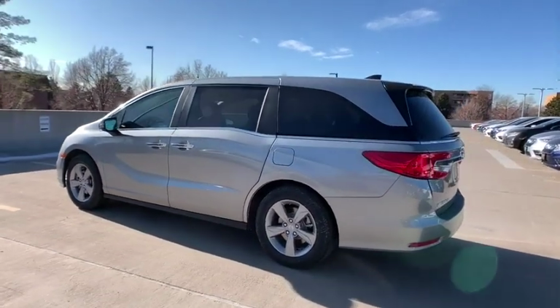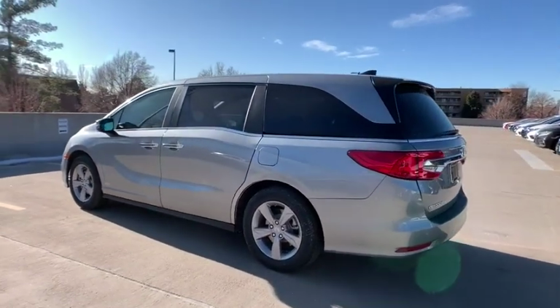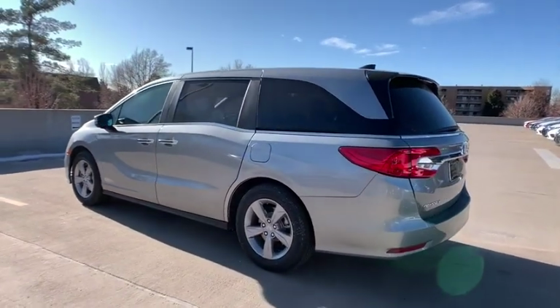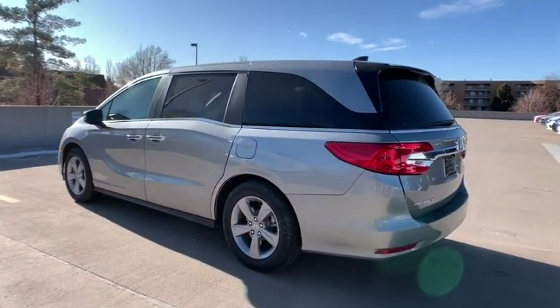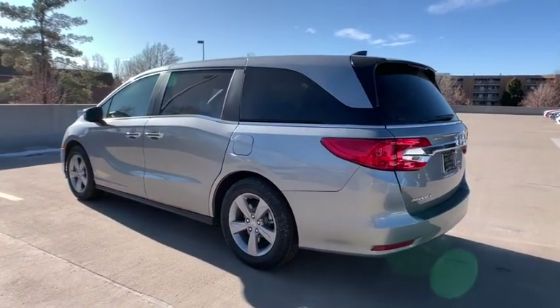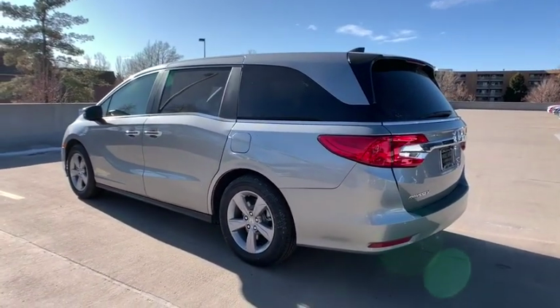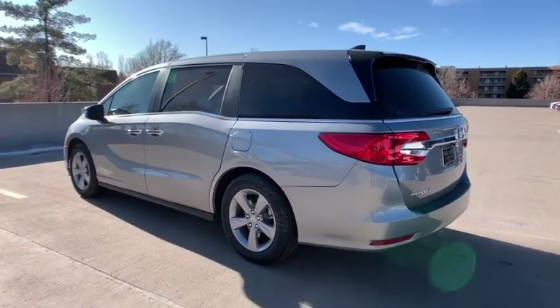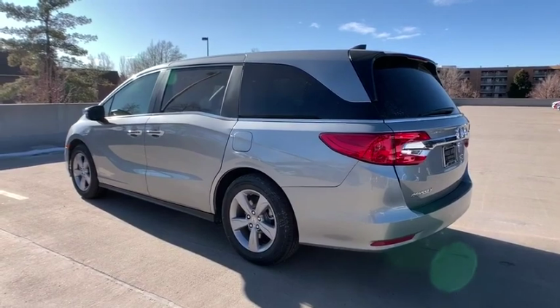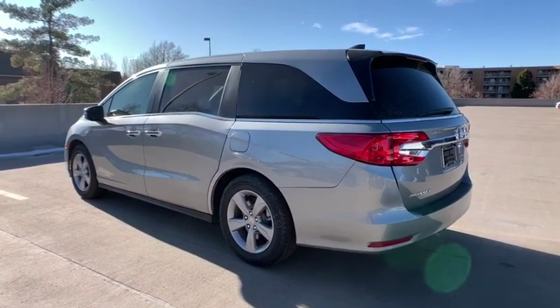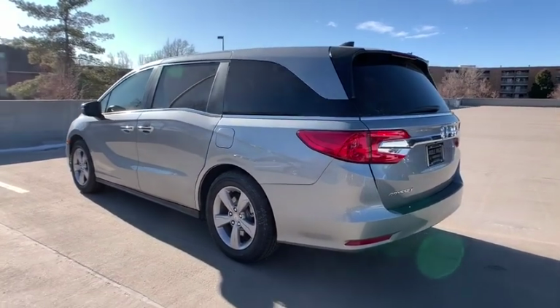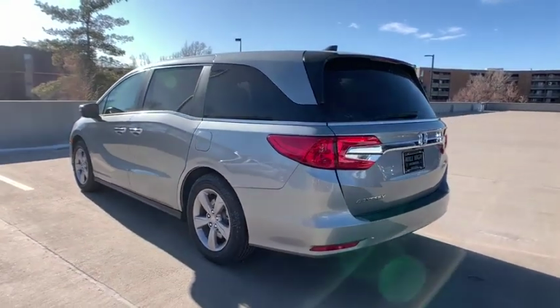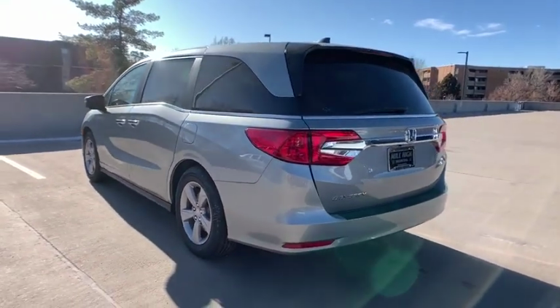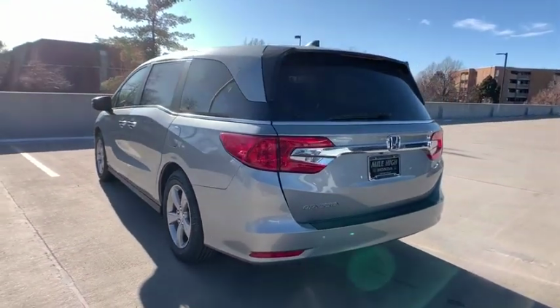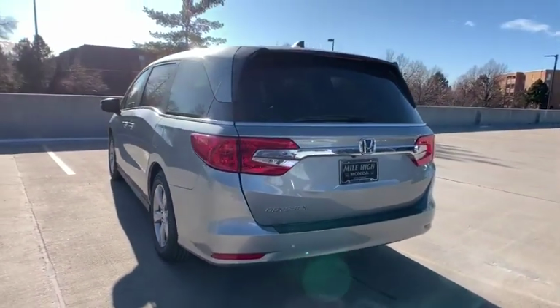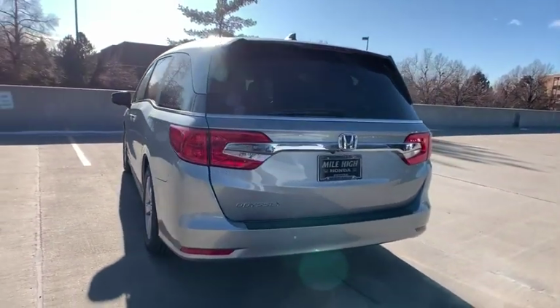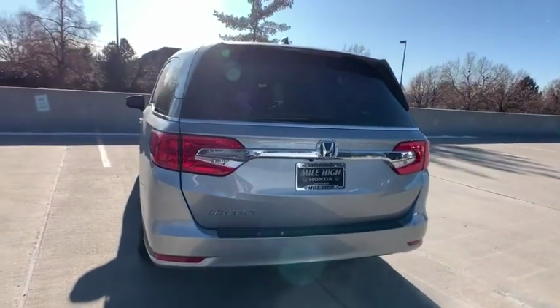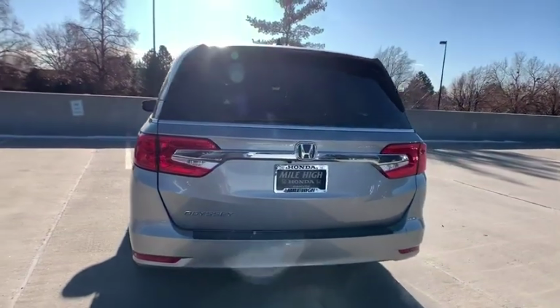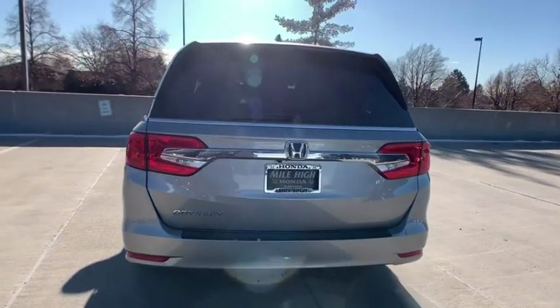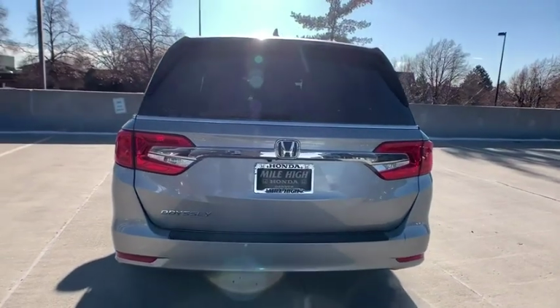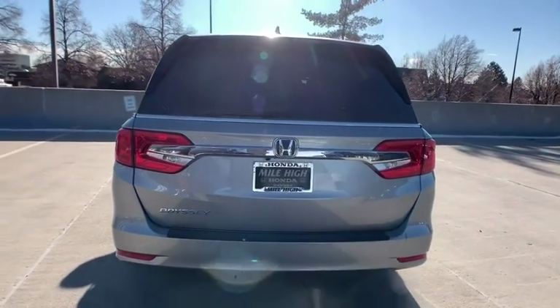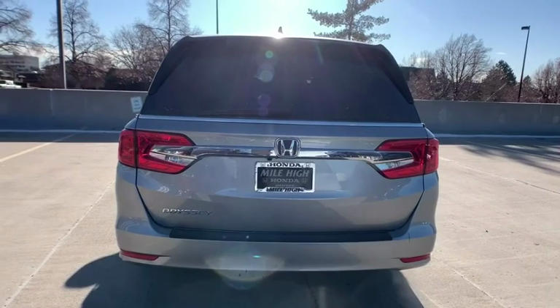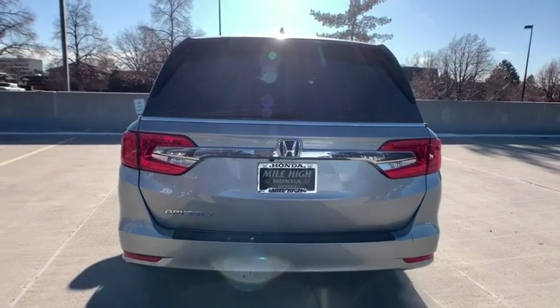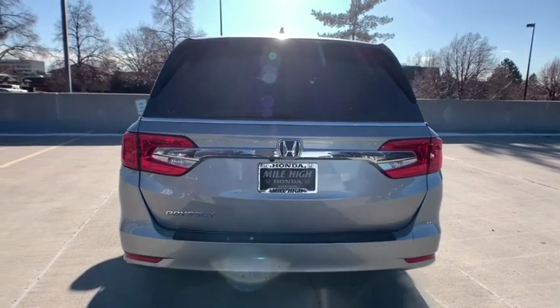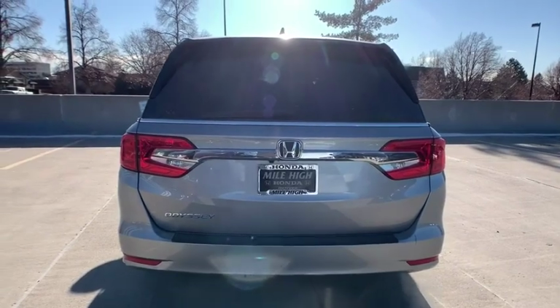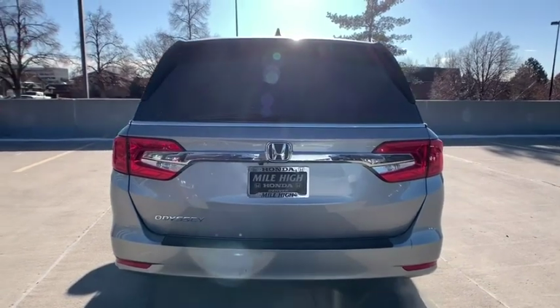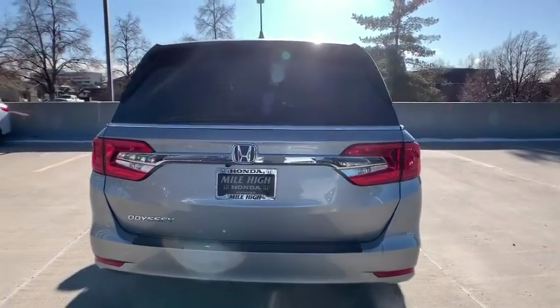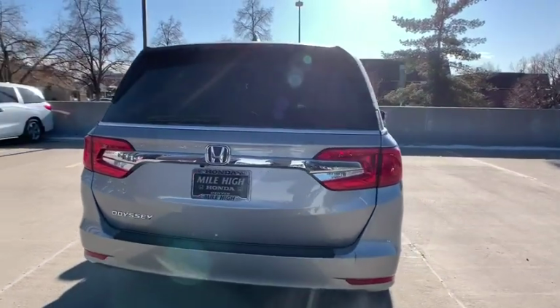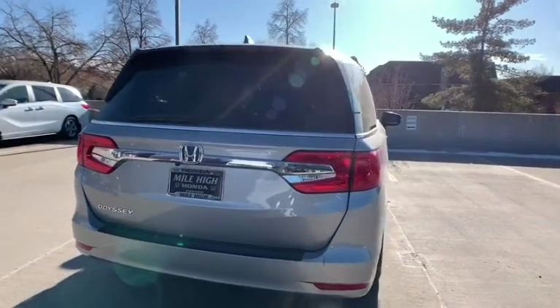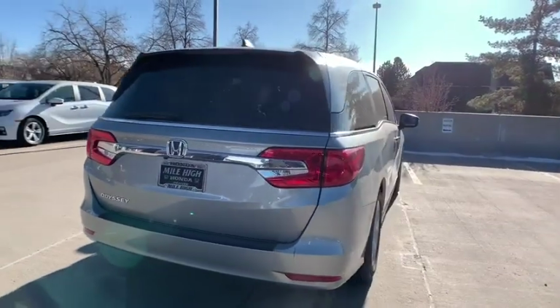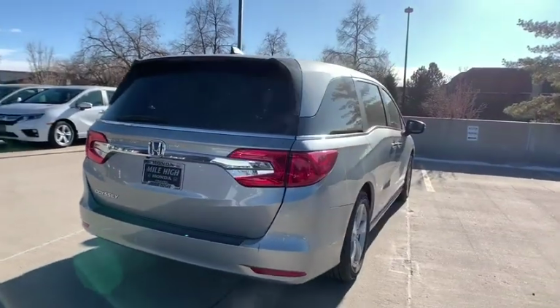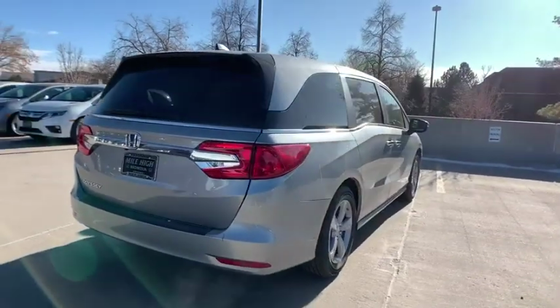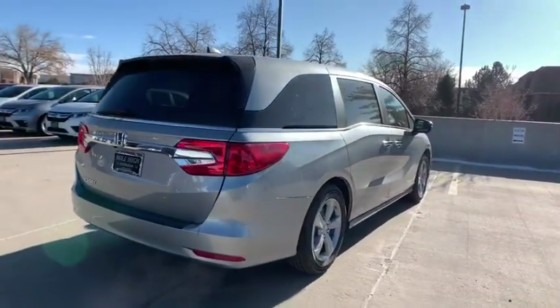Here are some of this vehicle's great options: keyless entry, power liftgate, remote engine start, steering wheel audio controls, power passenger seat, stability control, traction control, backup camera.